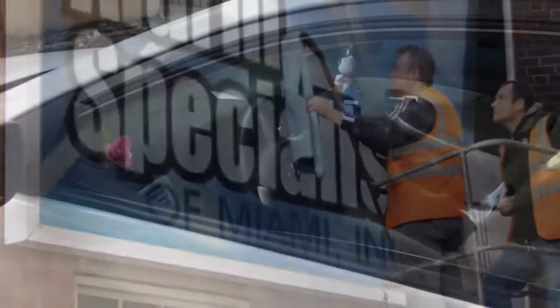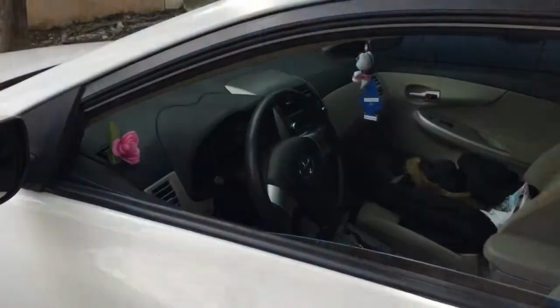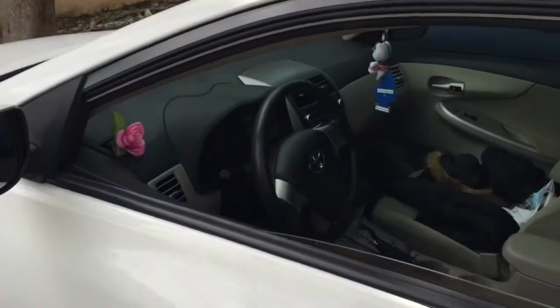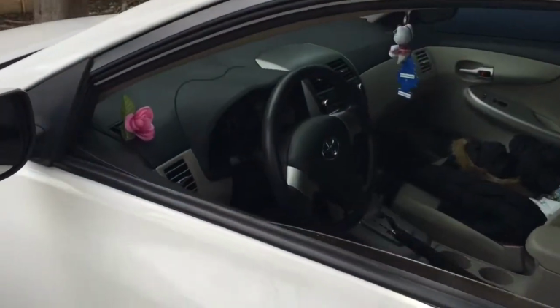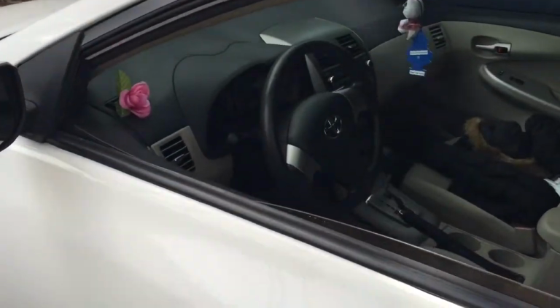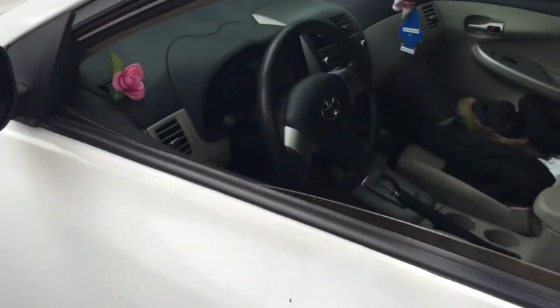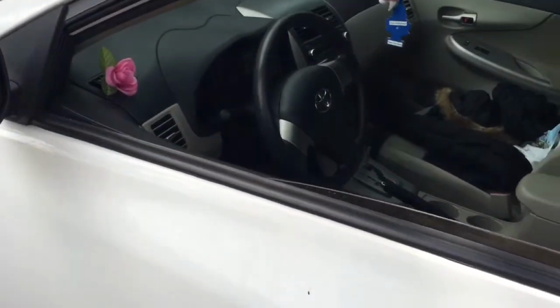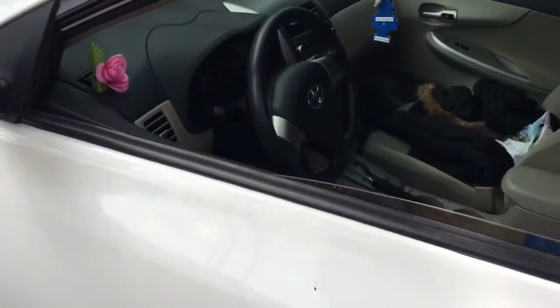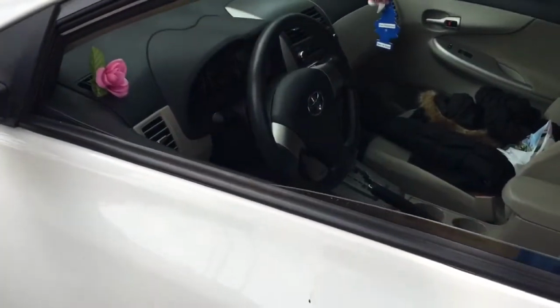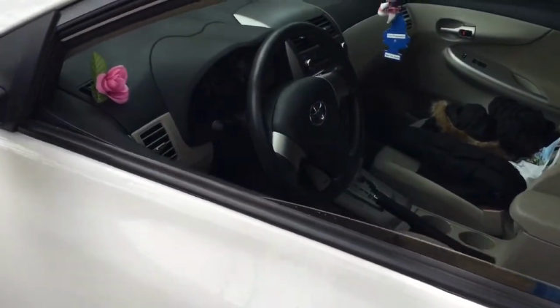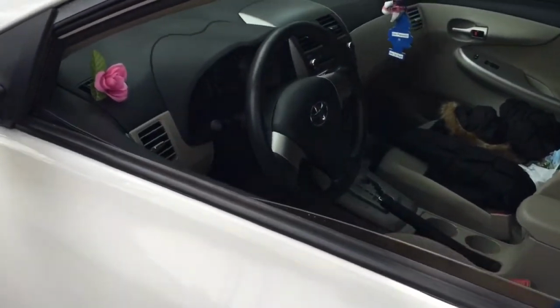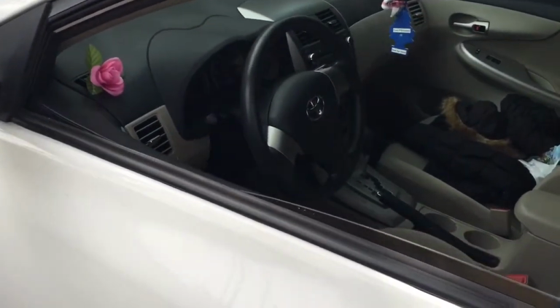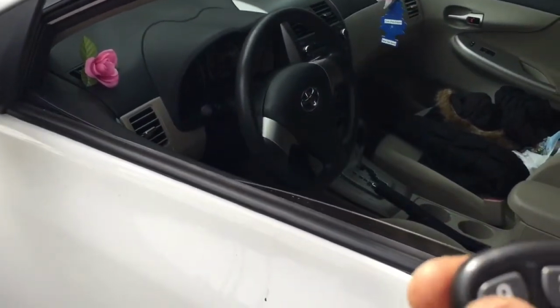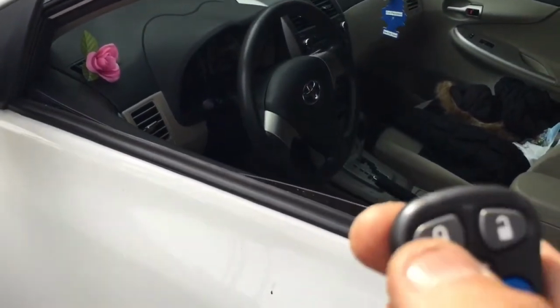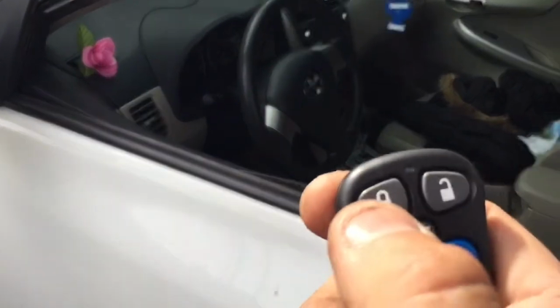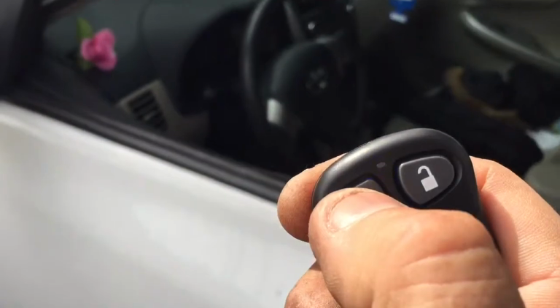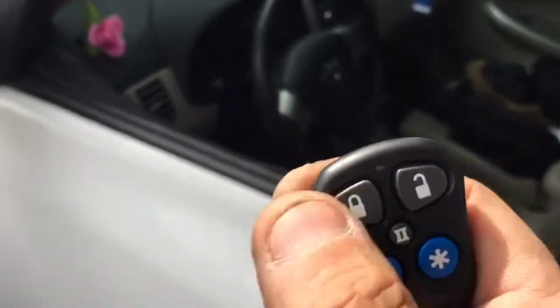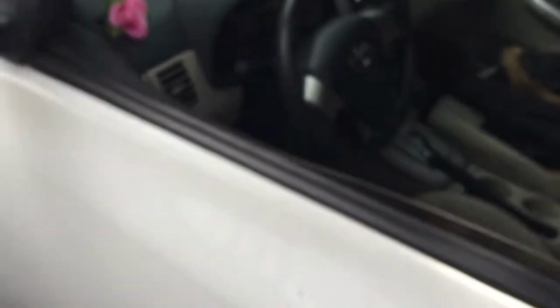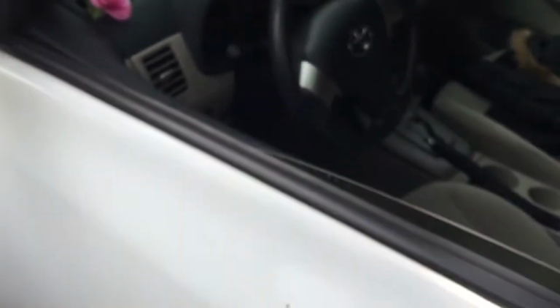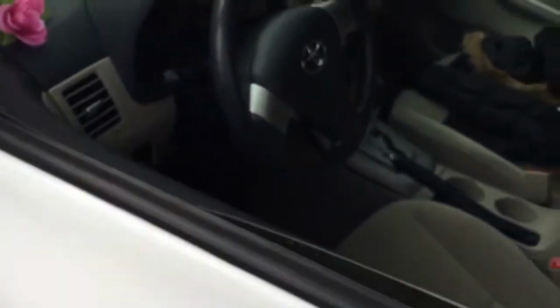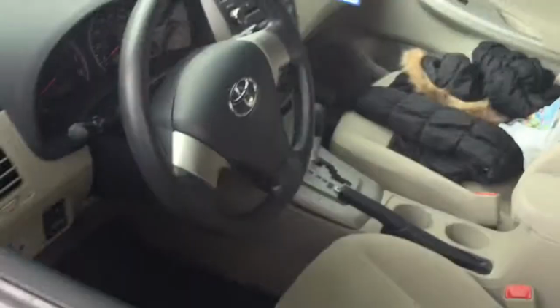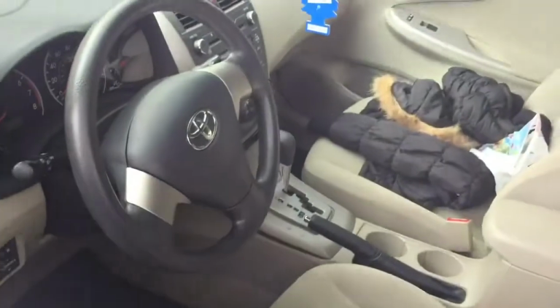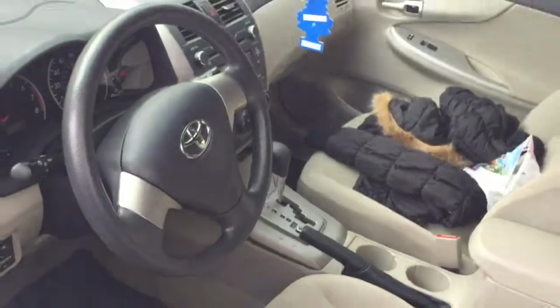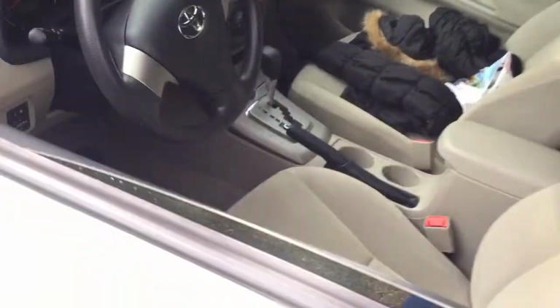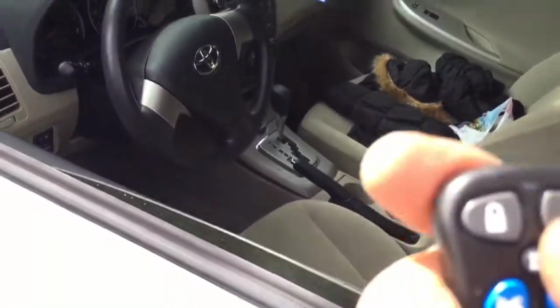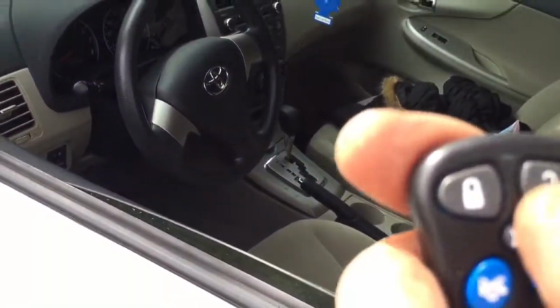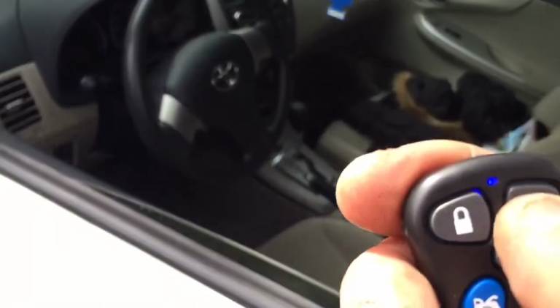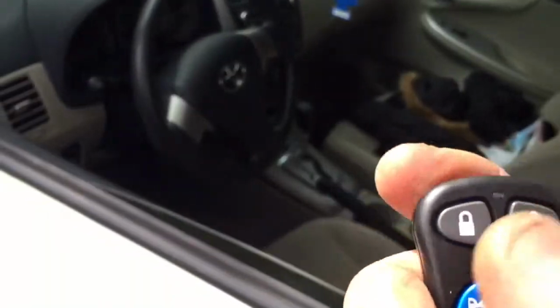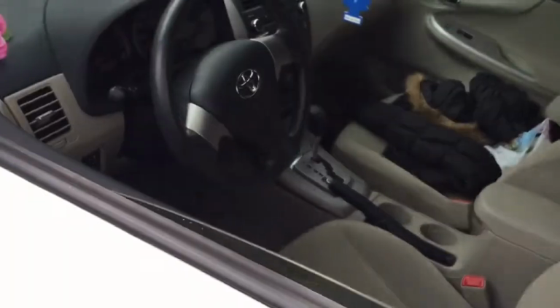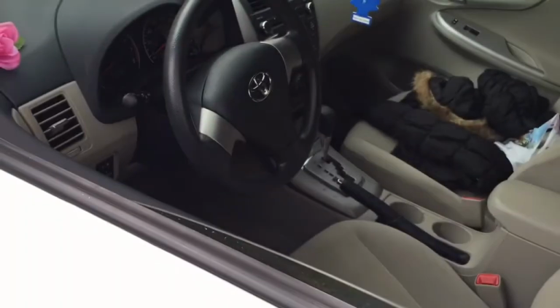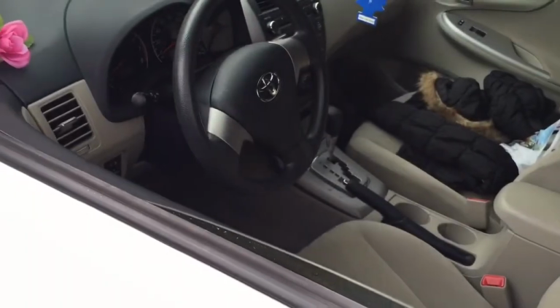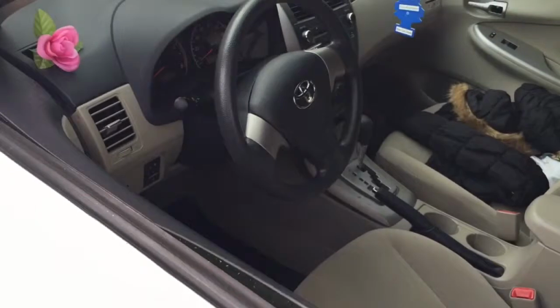This is a Toyota Corolla. We ended up installing the AutoPage 350. I'm going to go ahead and arm the system — it unlocks all the doors. I'm going to go ahead and unlock. Unlocks all the doors.